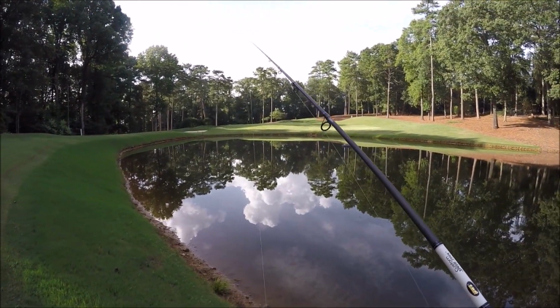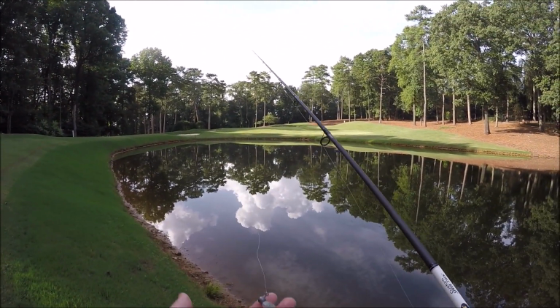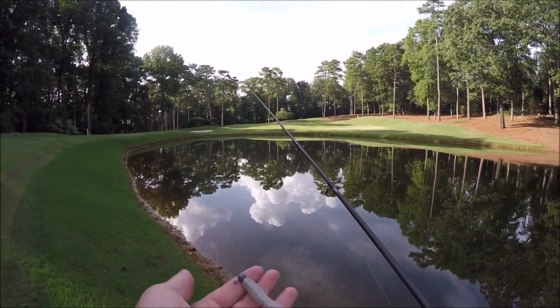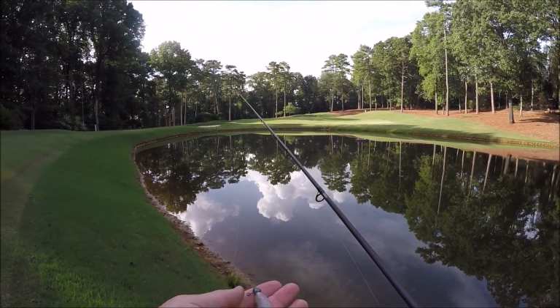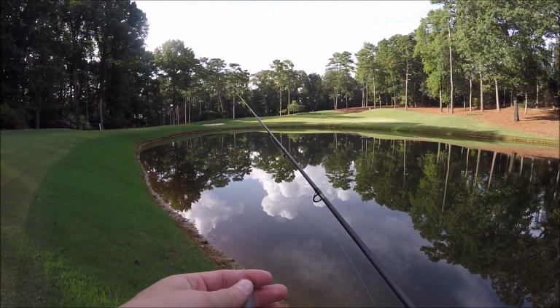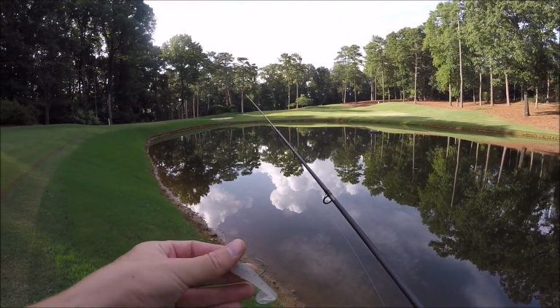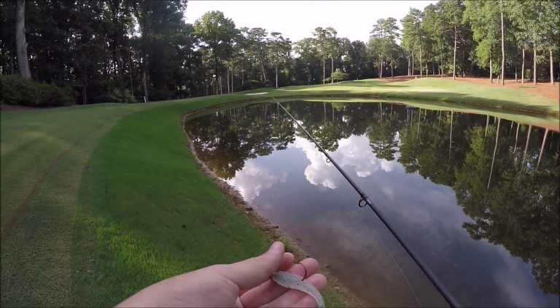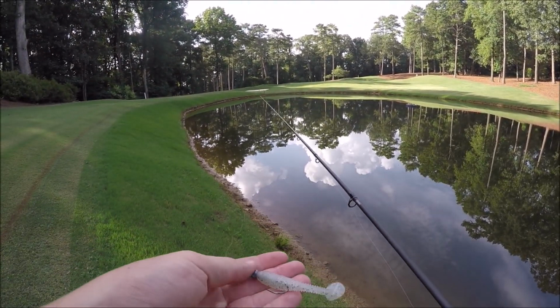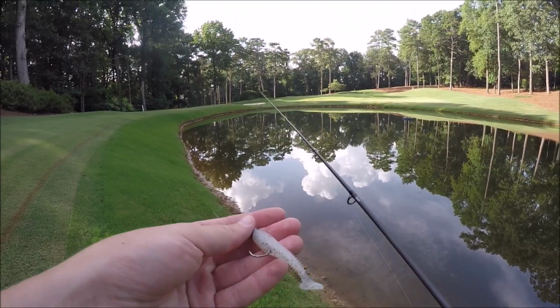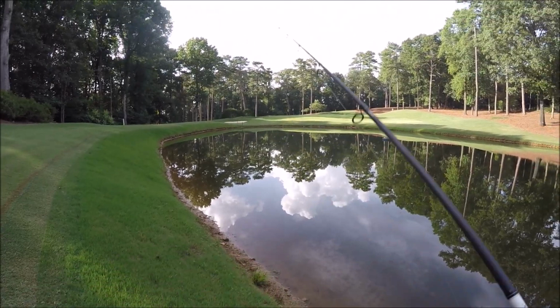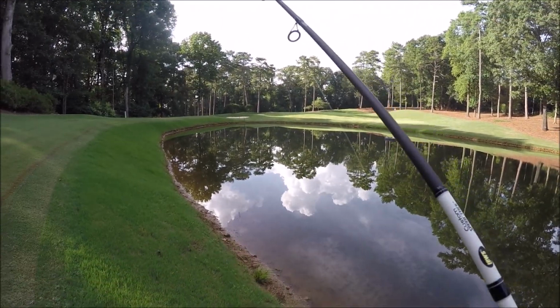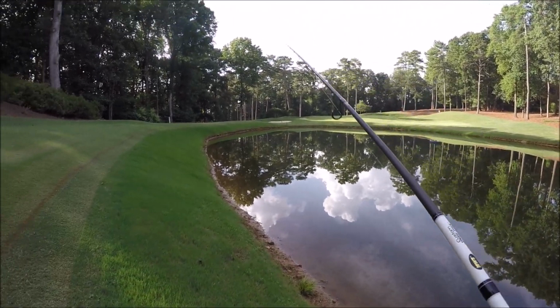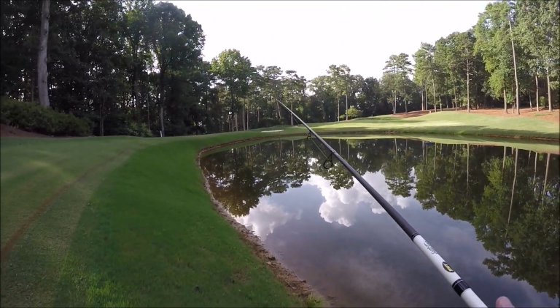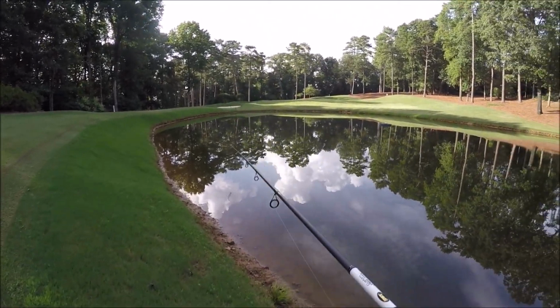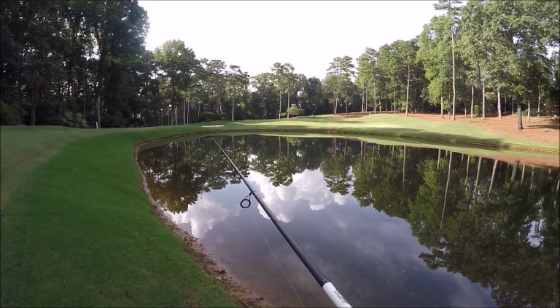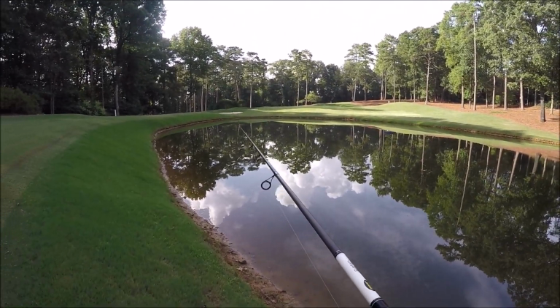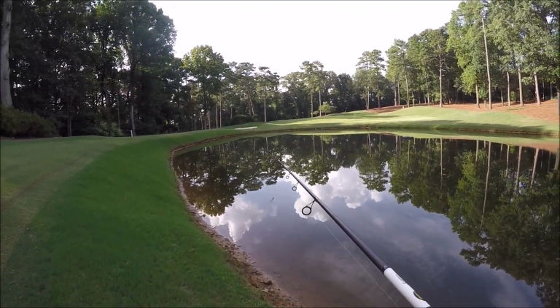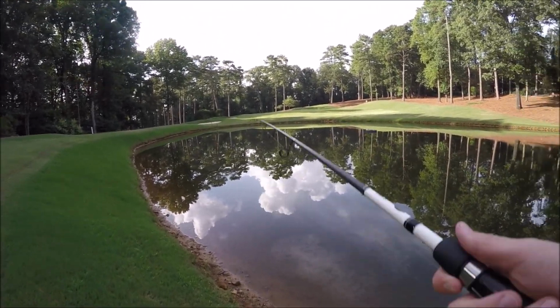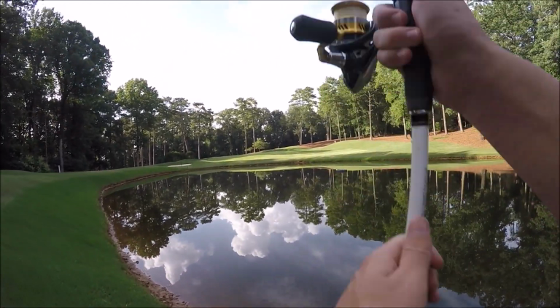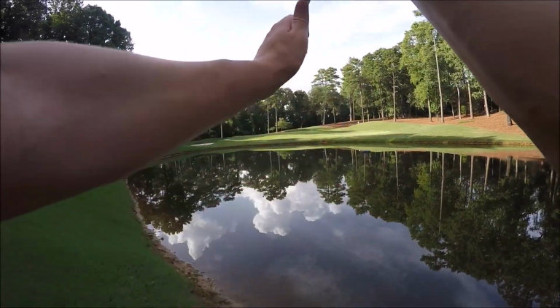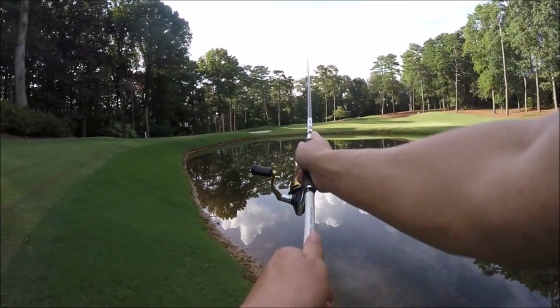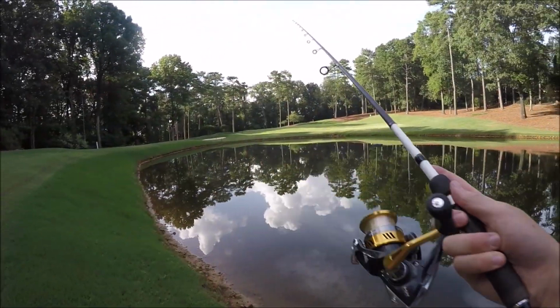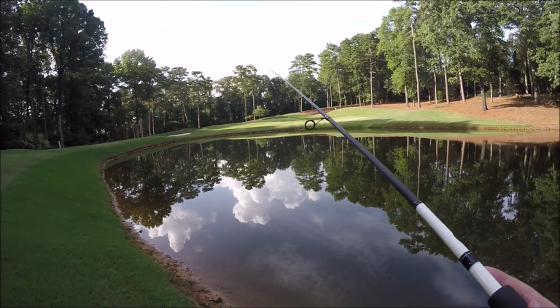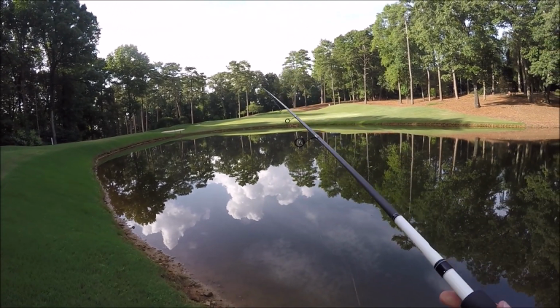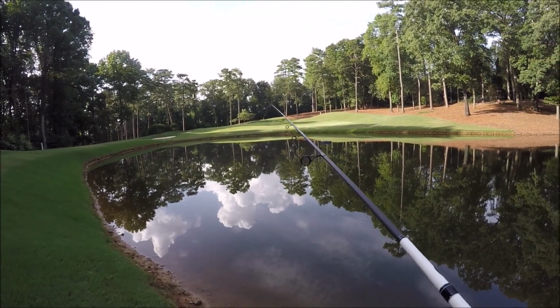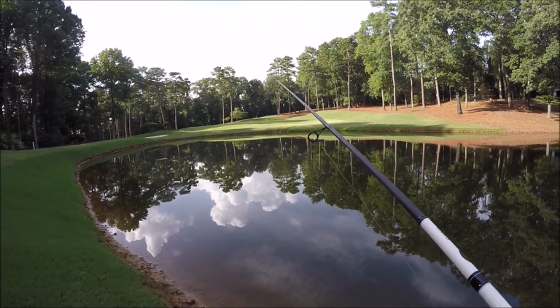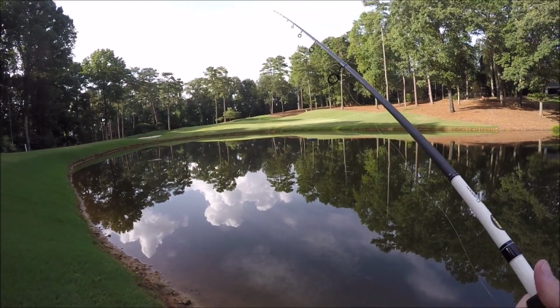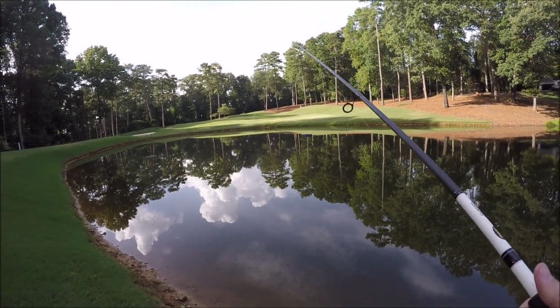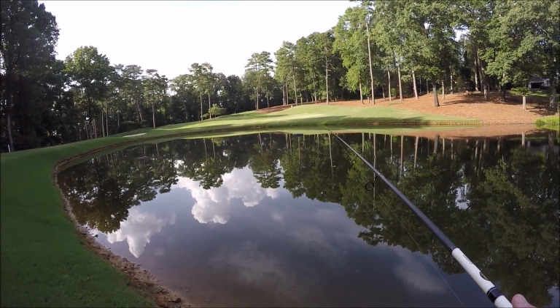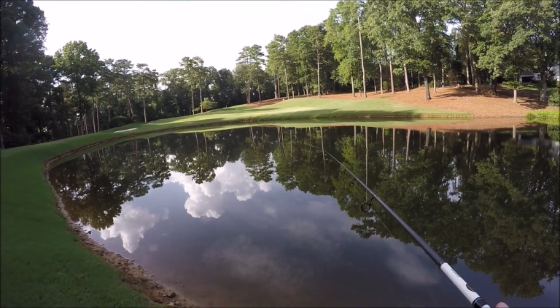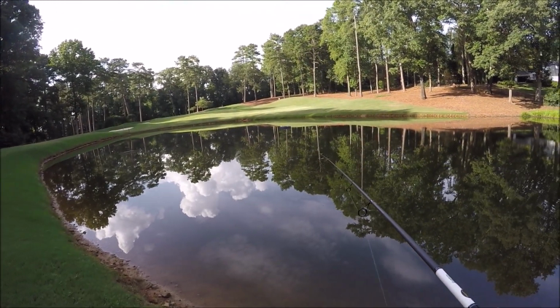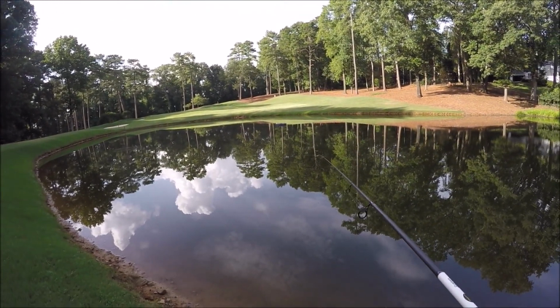So I just switched to this little tiny swim bait, which is what I used here last time and it worked pretty well. I'm going to cover a lot more water with this than the finesse worm, and if I can't catch anything in this pond, then we'll probably just move on to the next one.